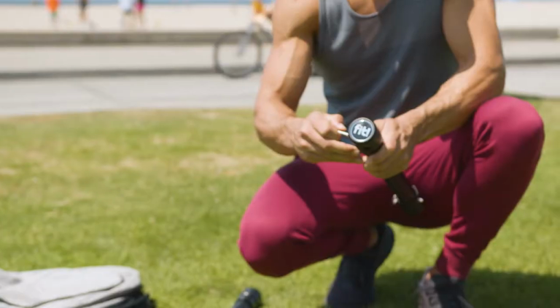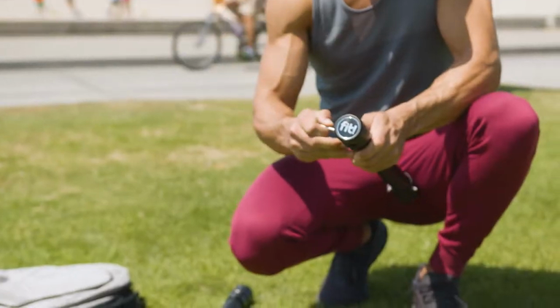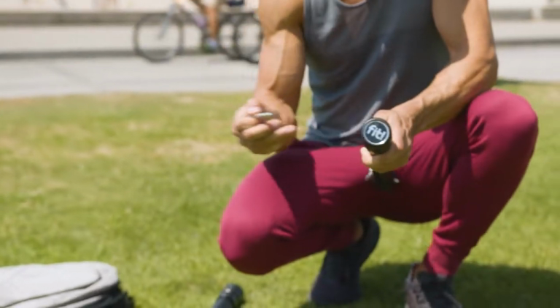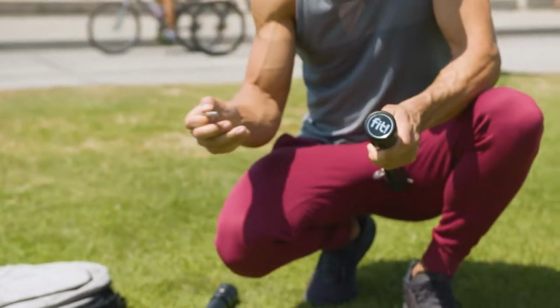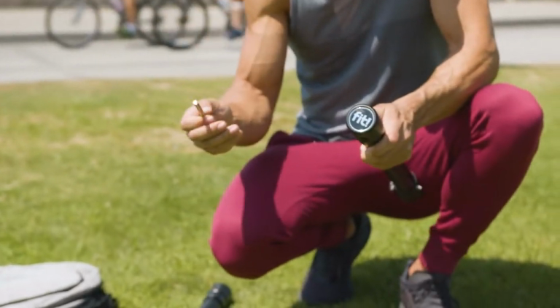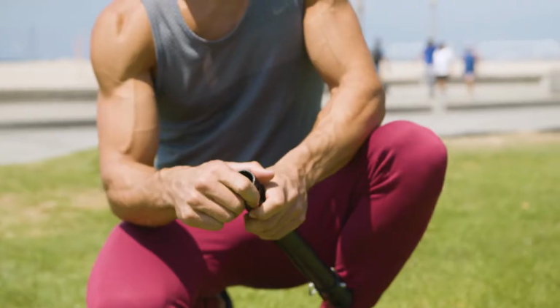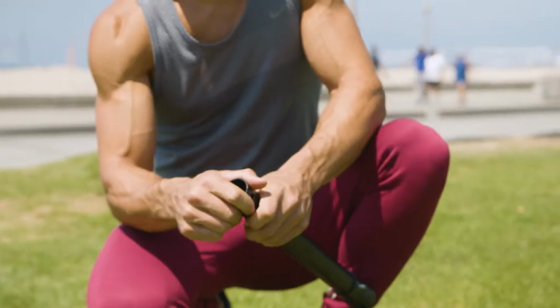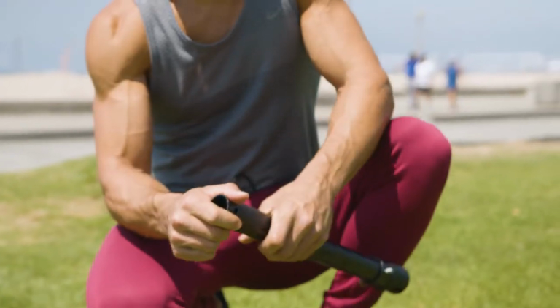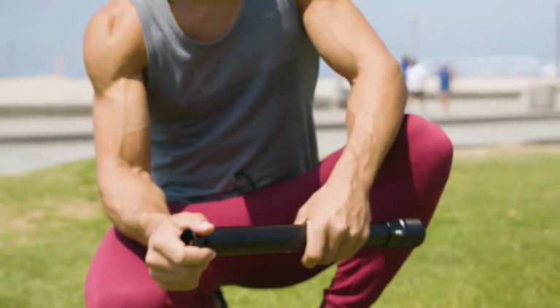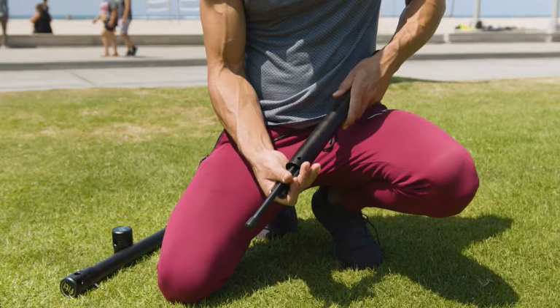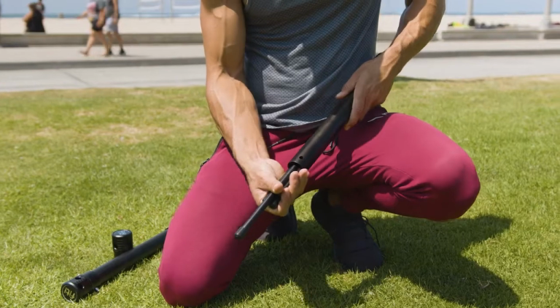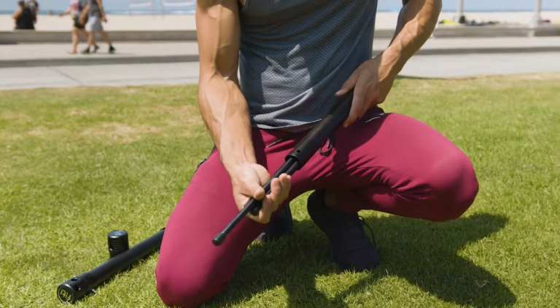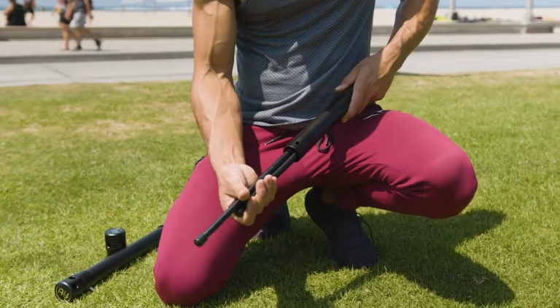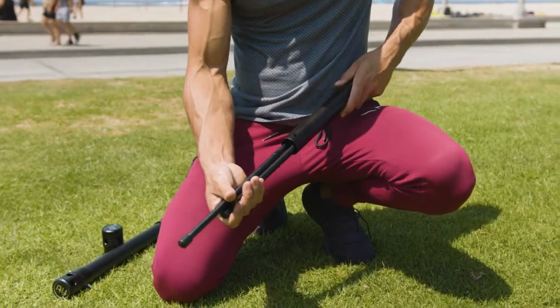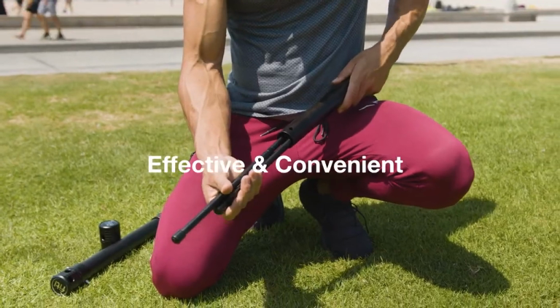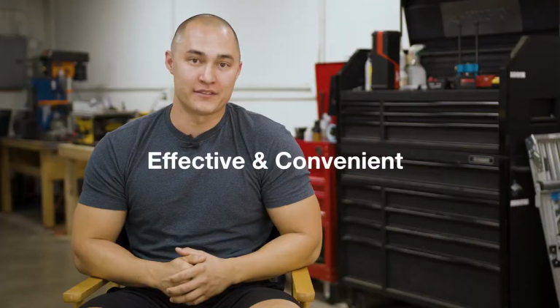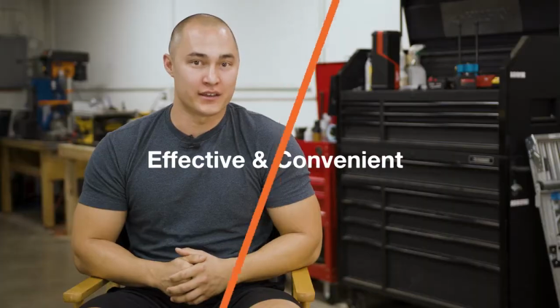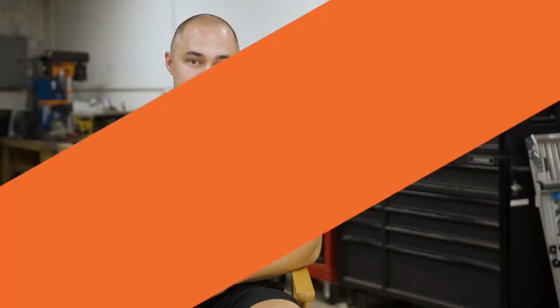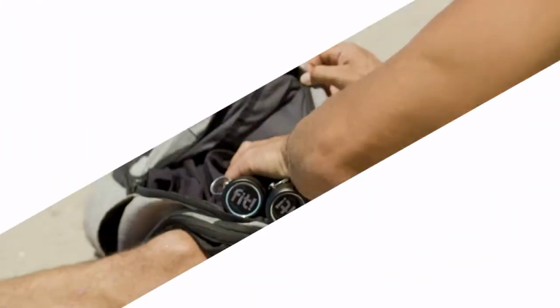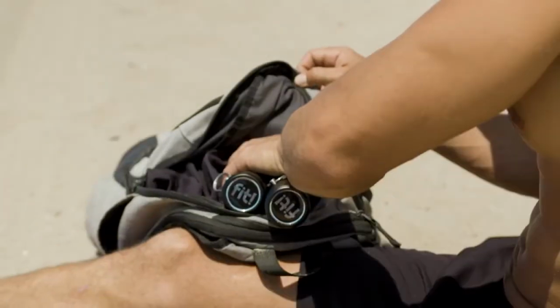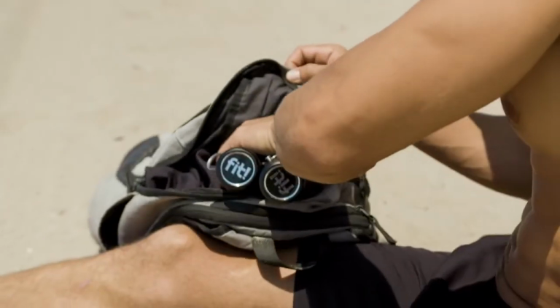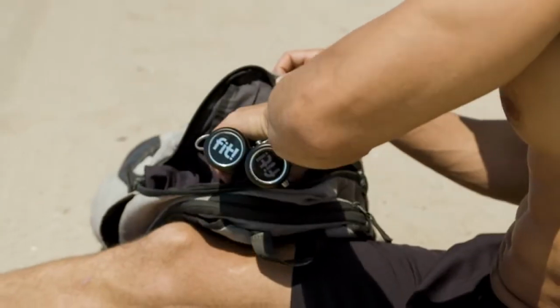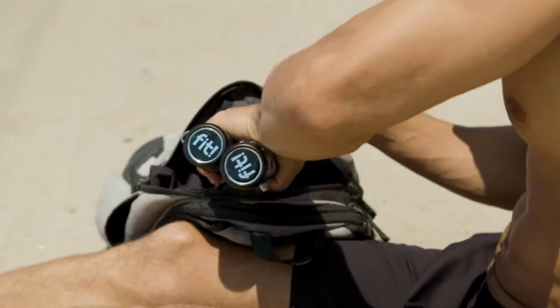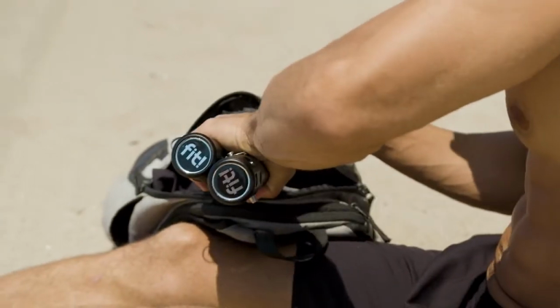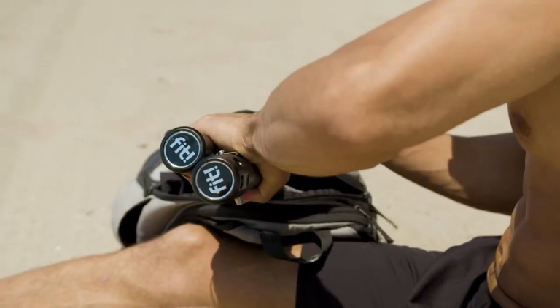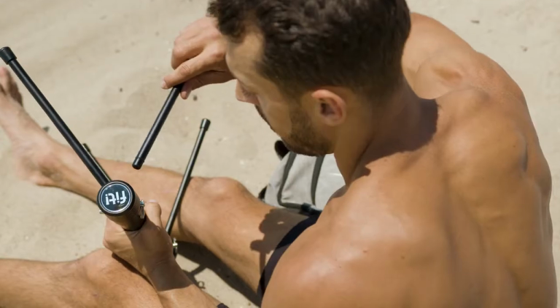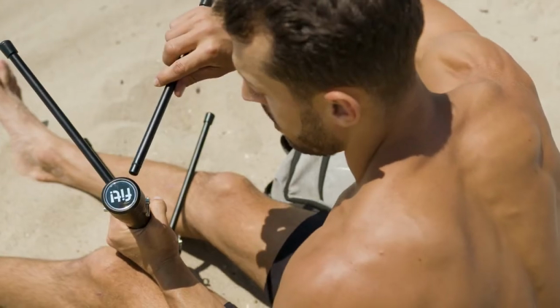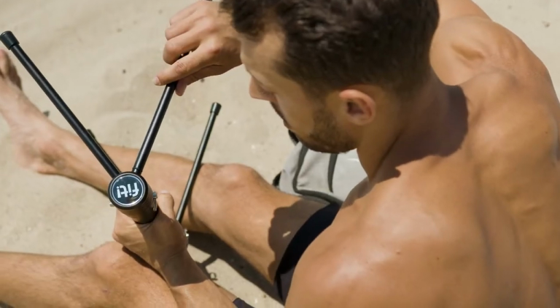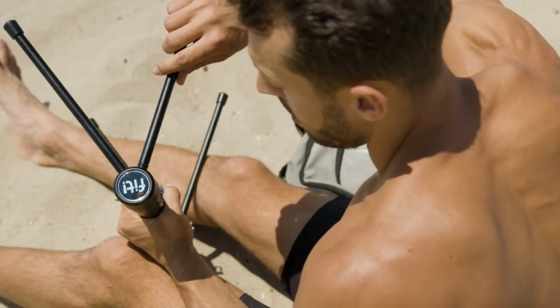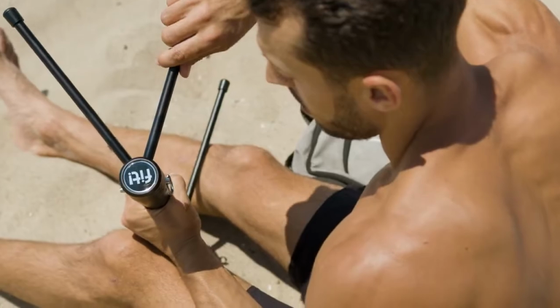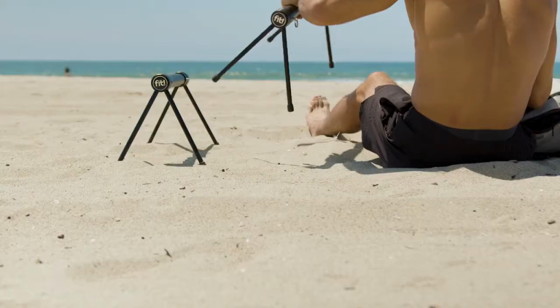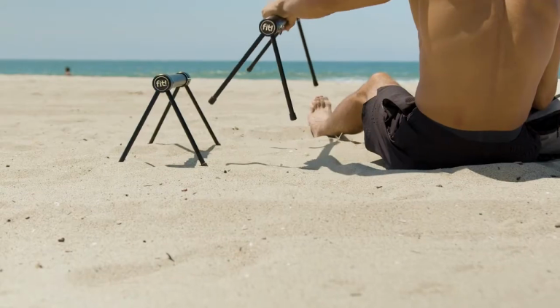Seeing the finished product, I'm proud that we were able to create something that makes calisthenics workouts effective and convenient. Fit's goal is to supply the worldwide calisthenics market with convenient training solutions.